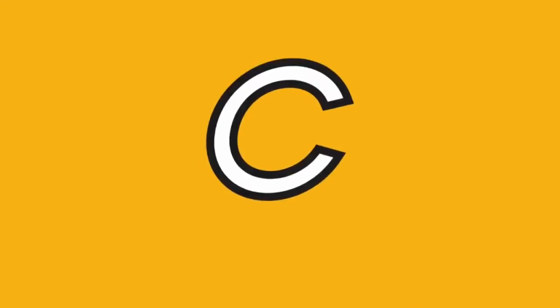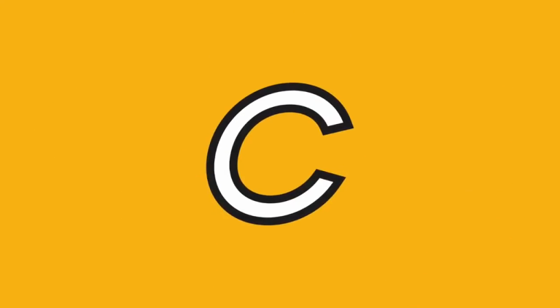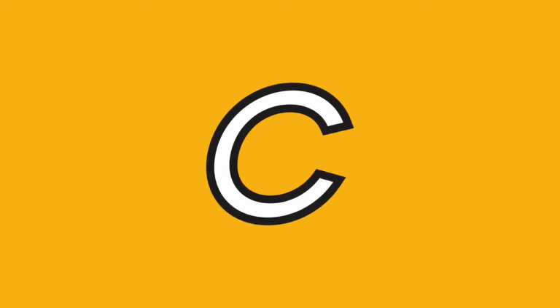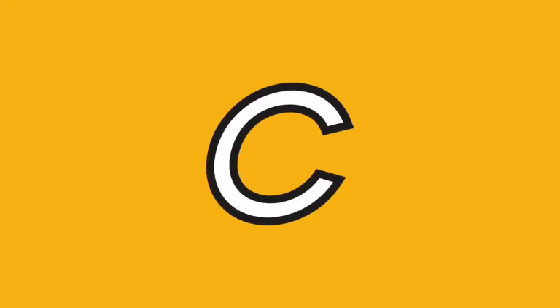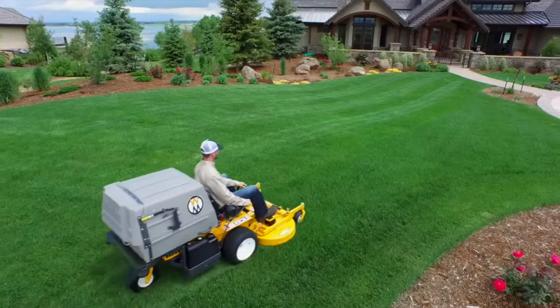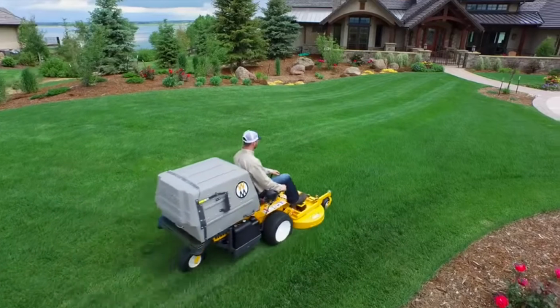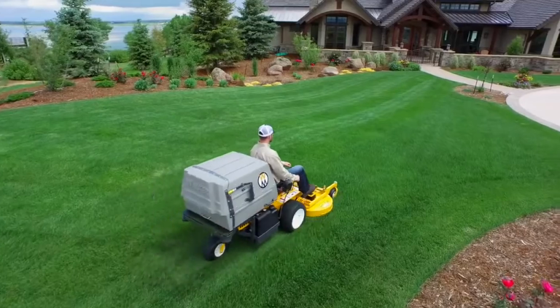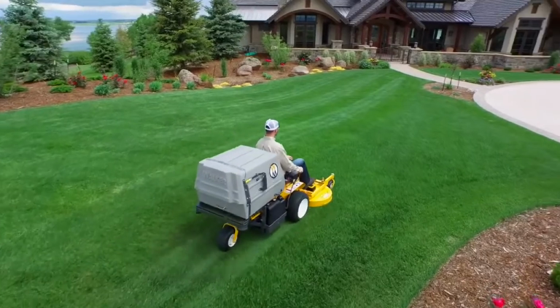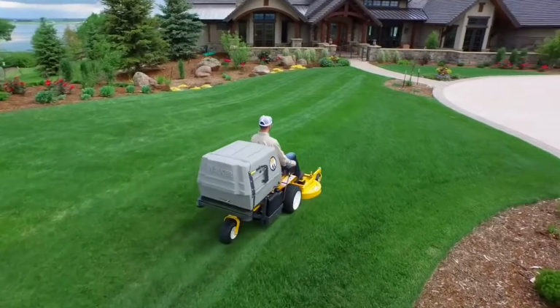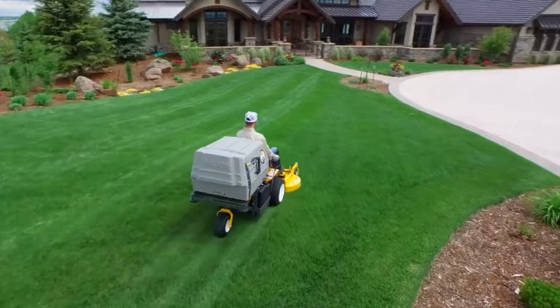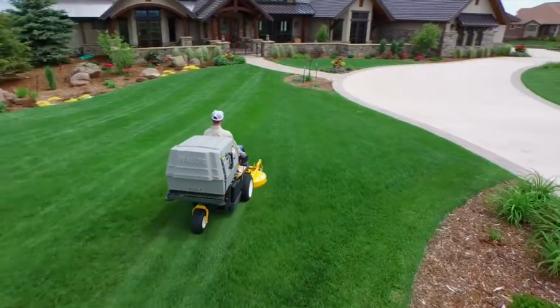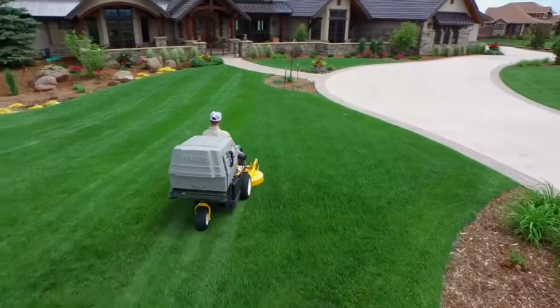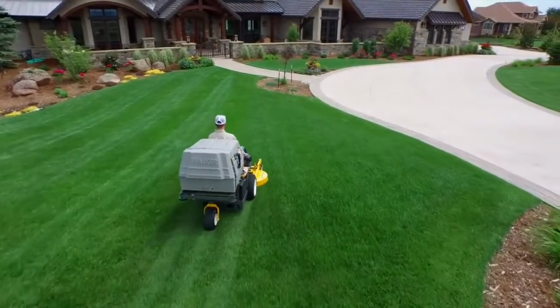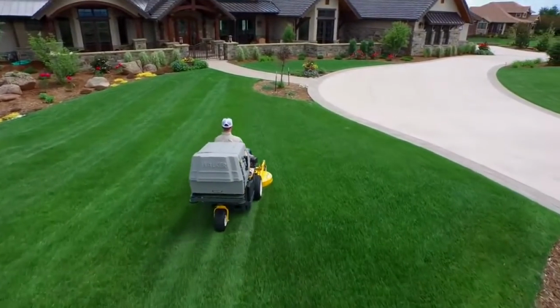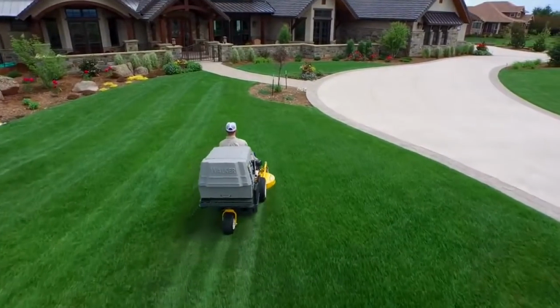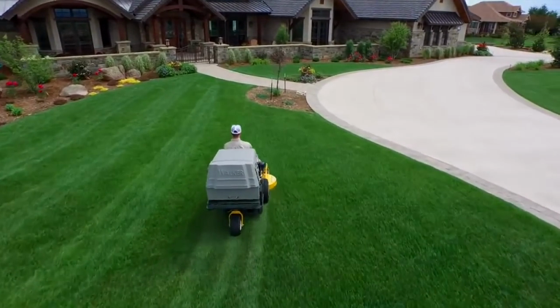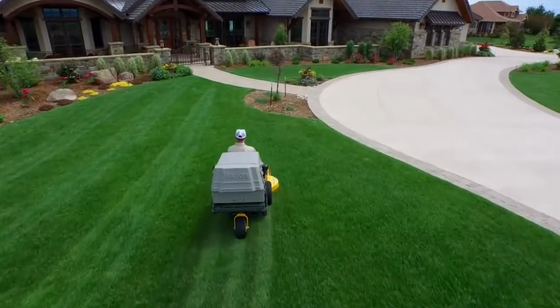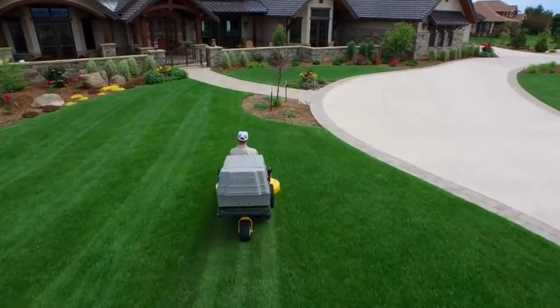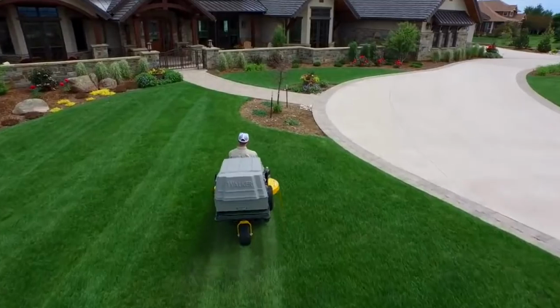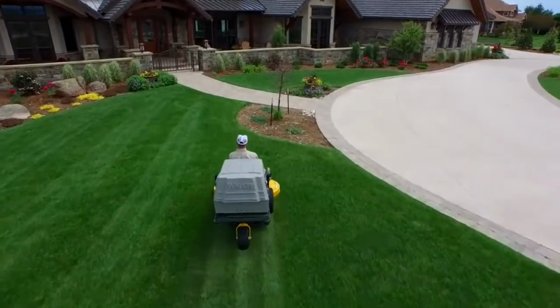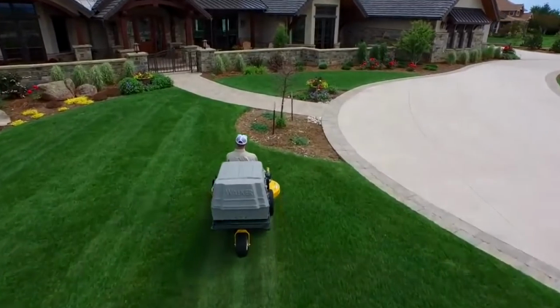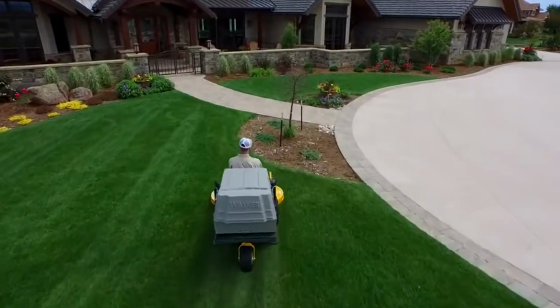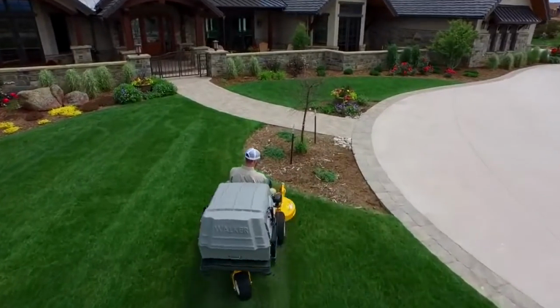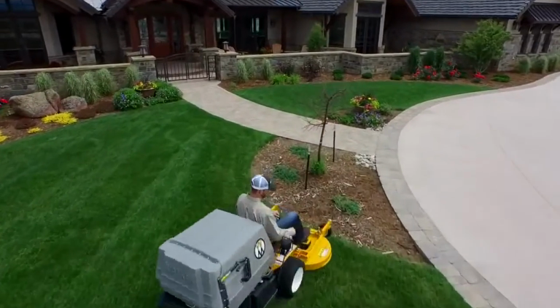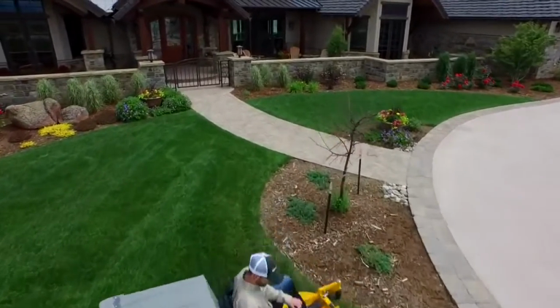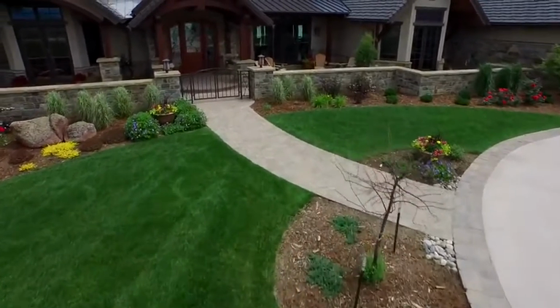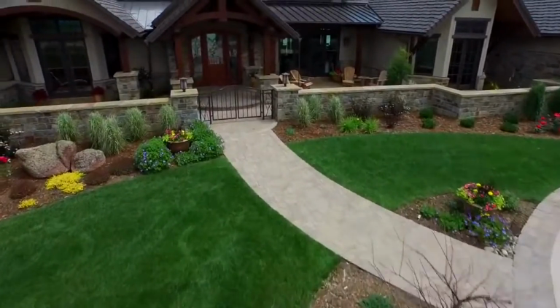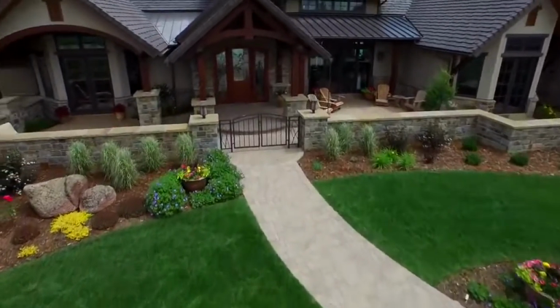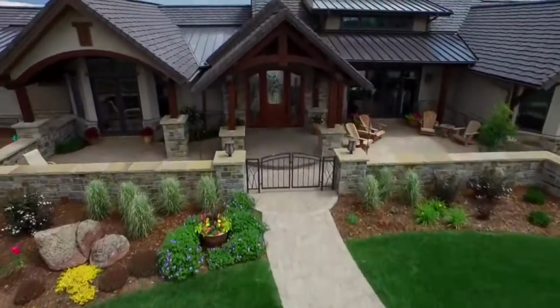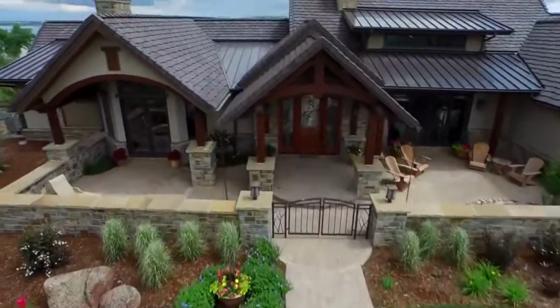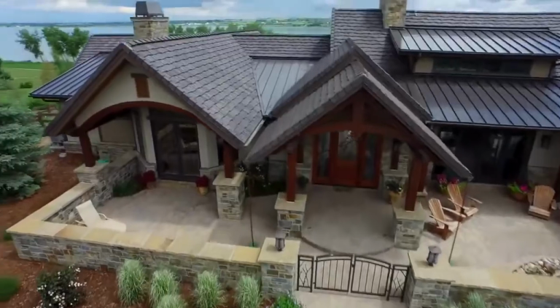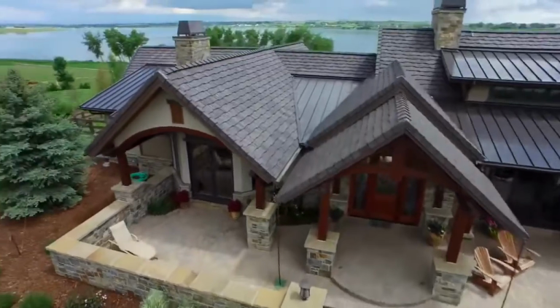The C19 and C19i are the latest options of one of our longest running models. Both are designed from the ground up to be compact, high production mowers, ideal for commercial and residential operators.